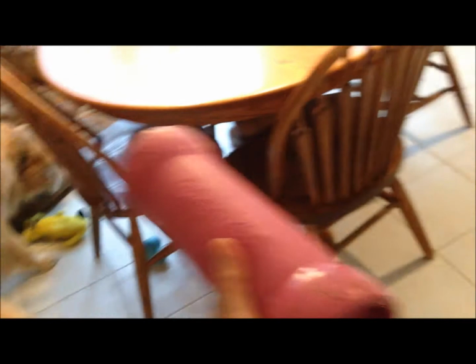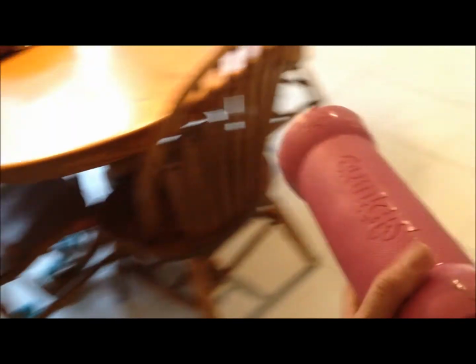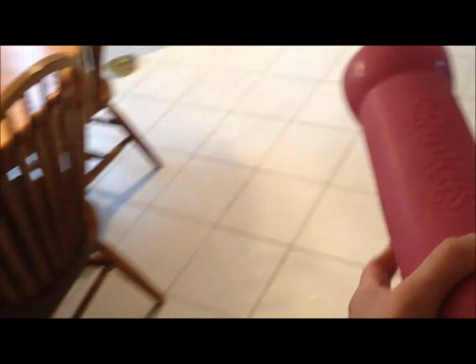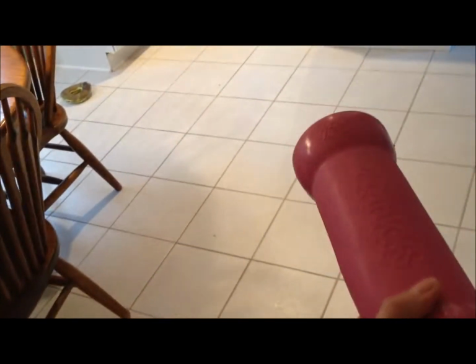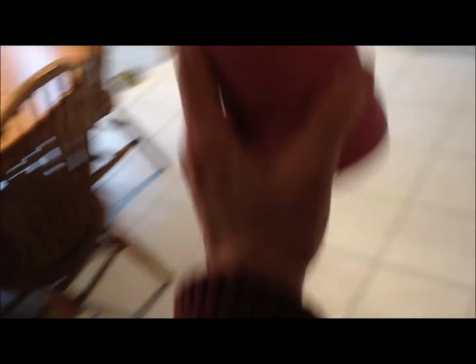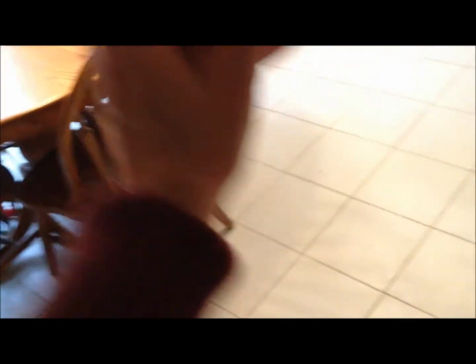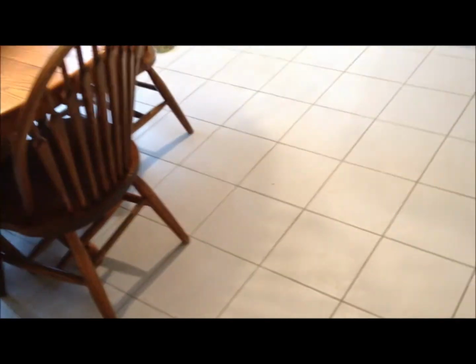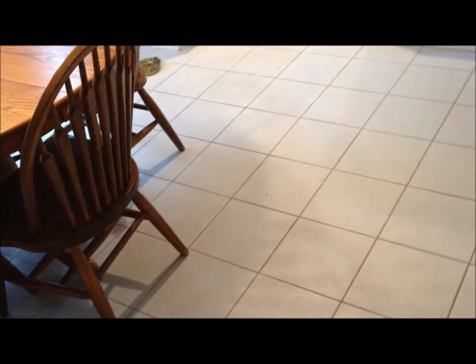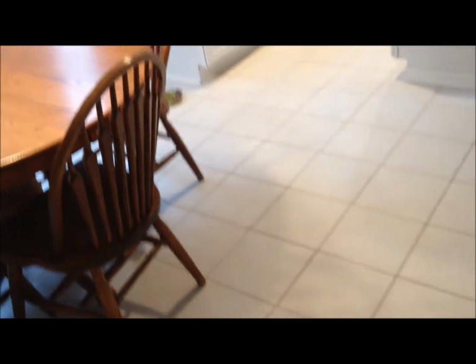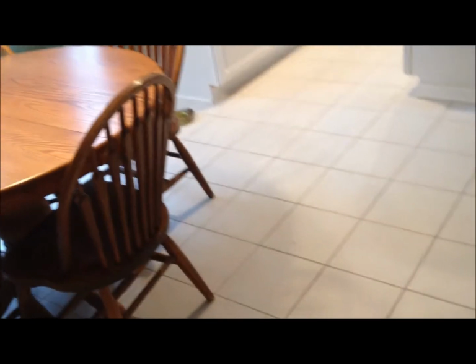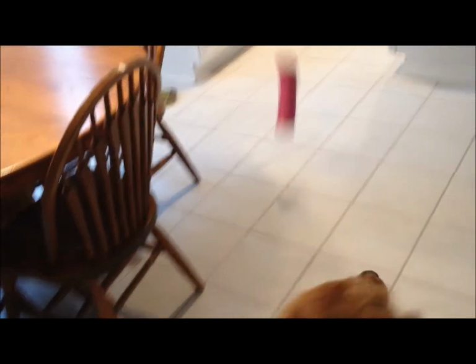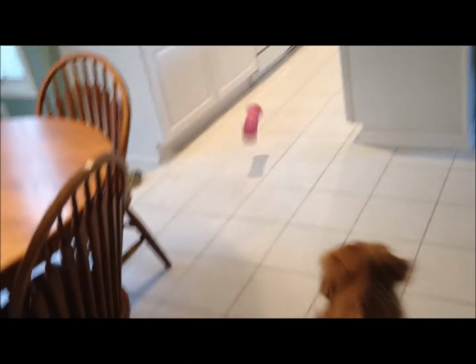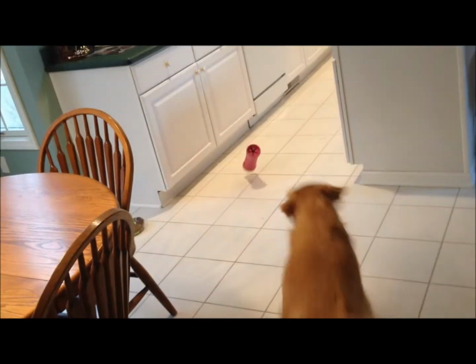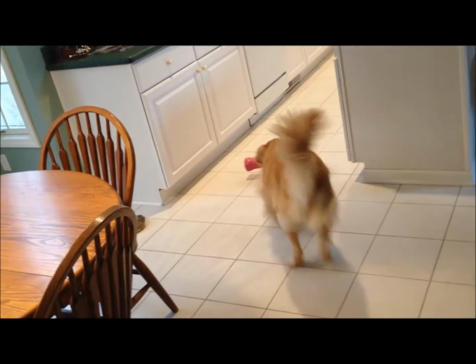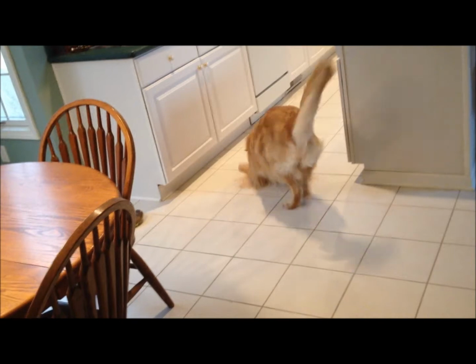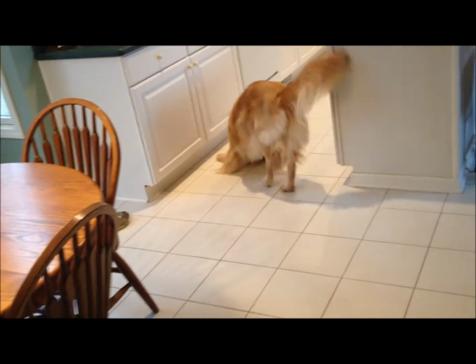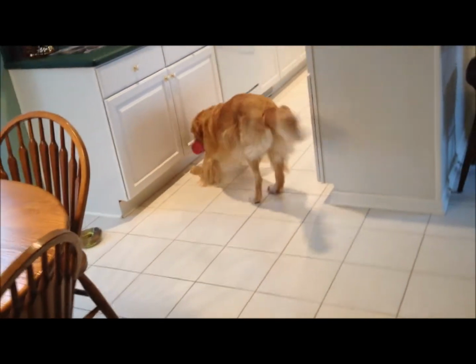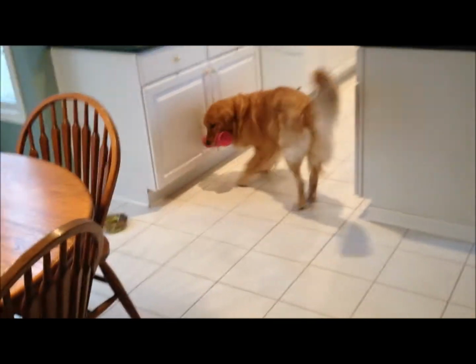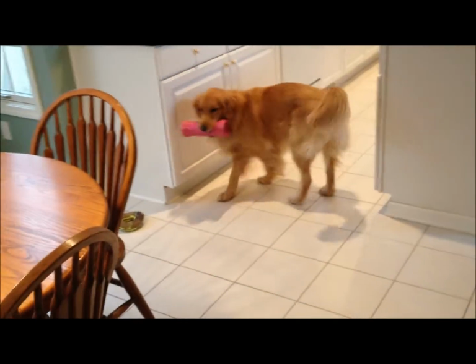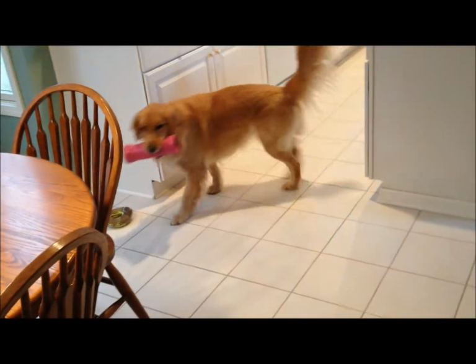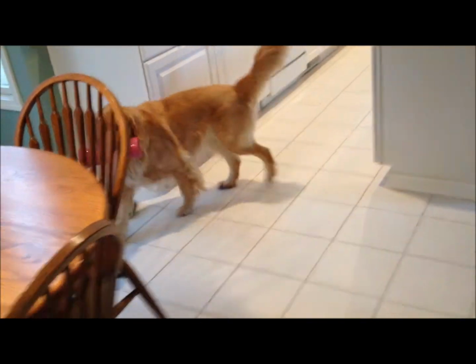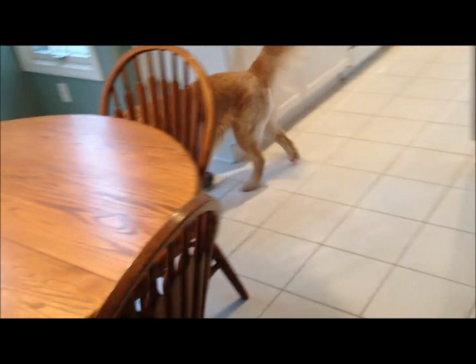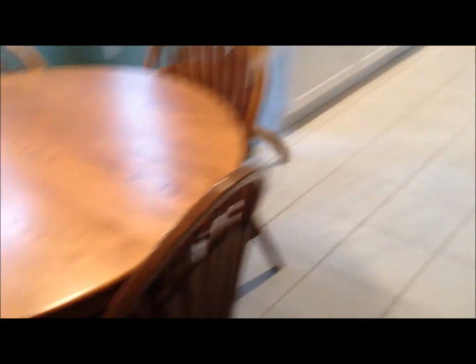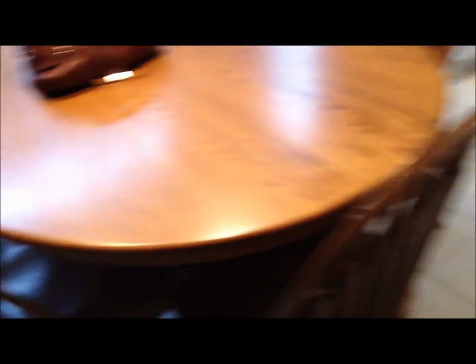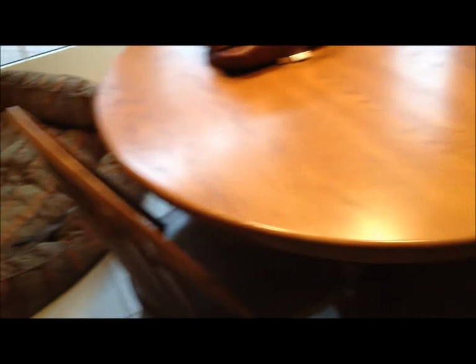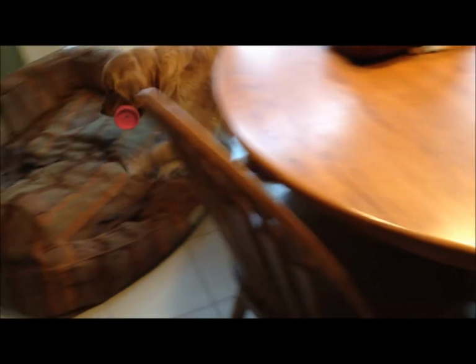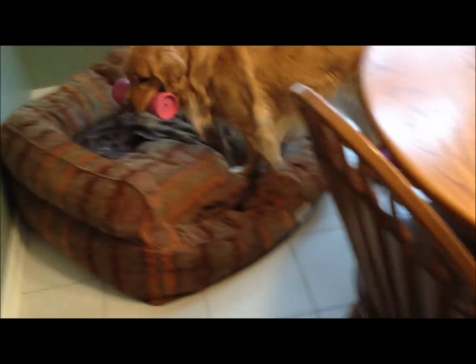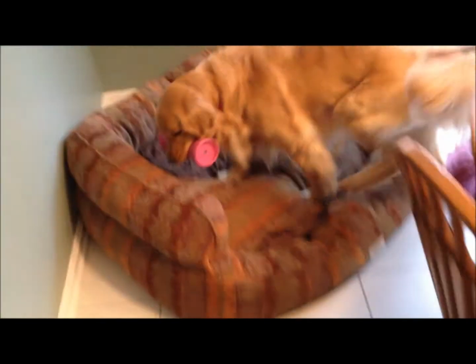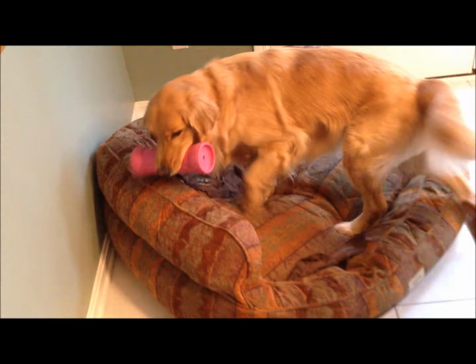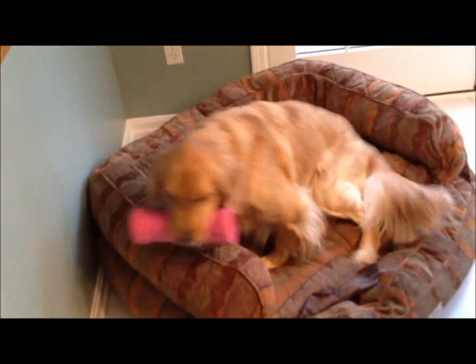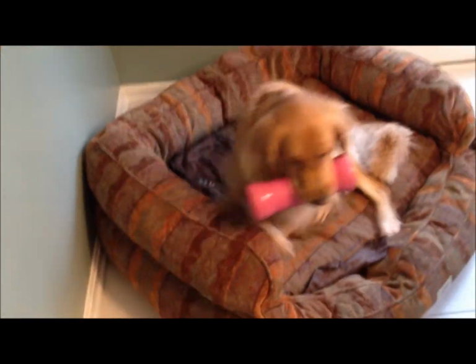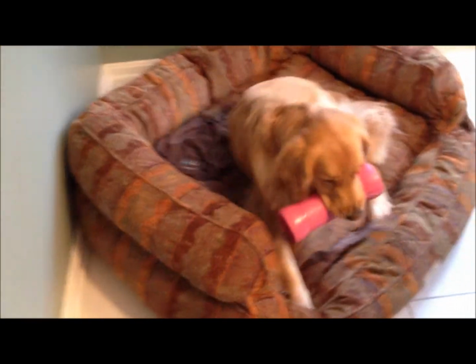You ready? On your mark, get set, go! Get it! Good! They're not going to give it to me again.